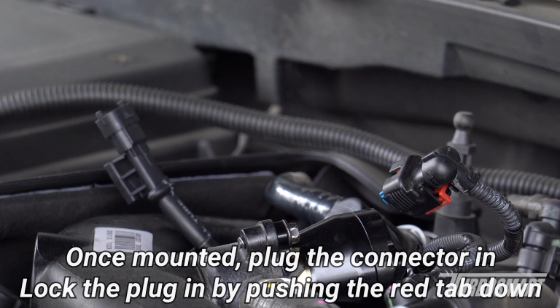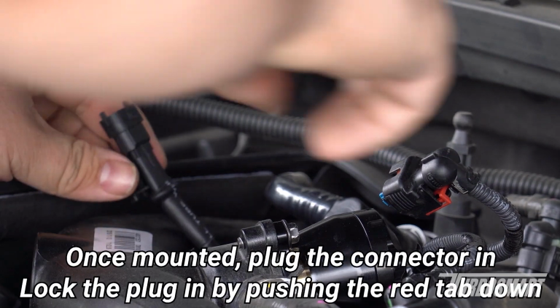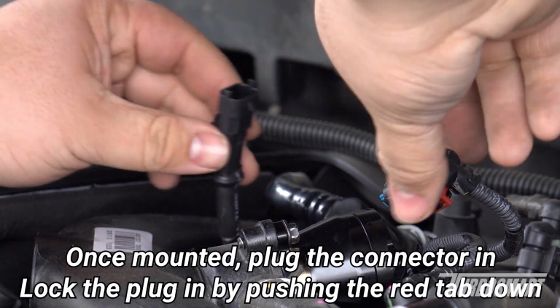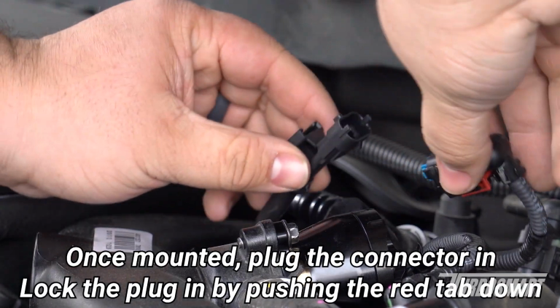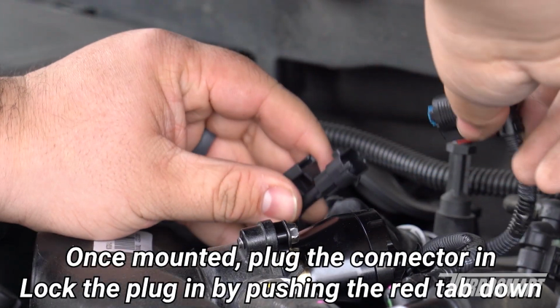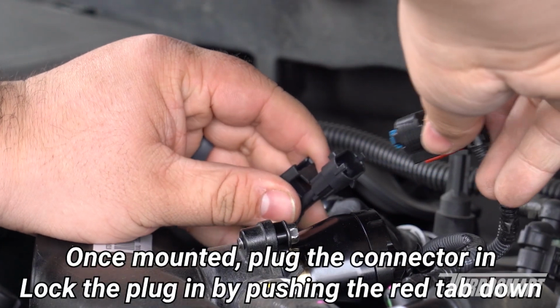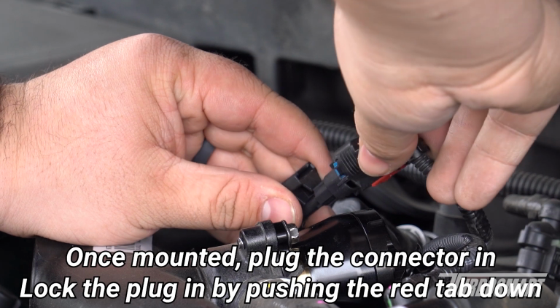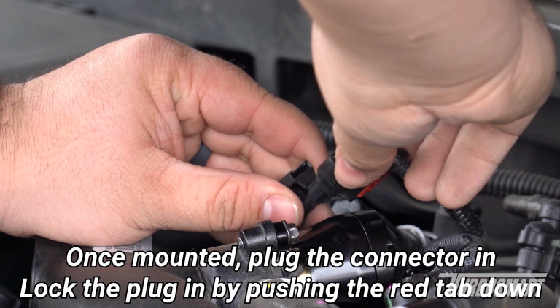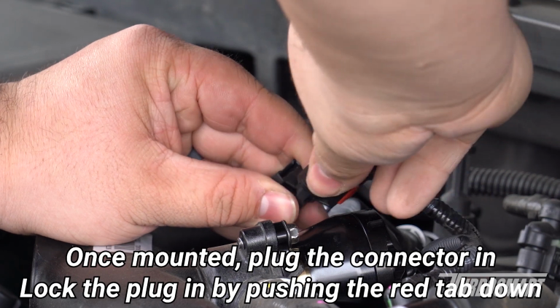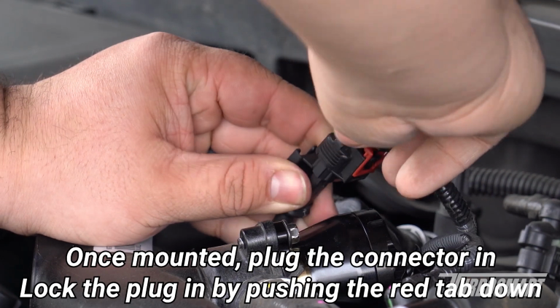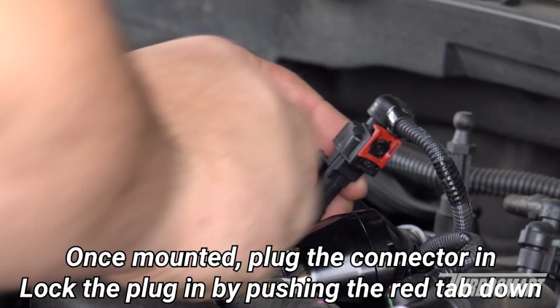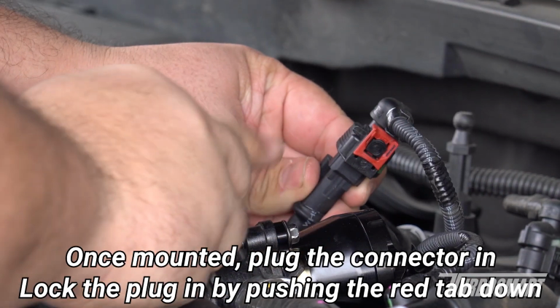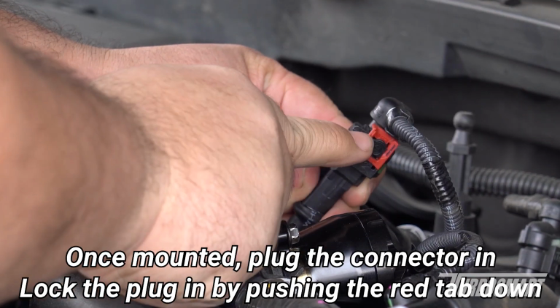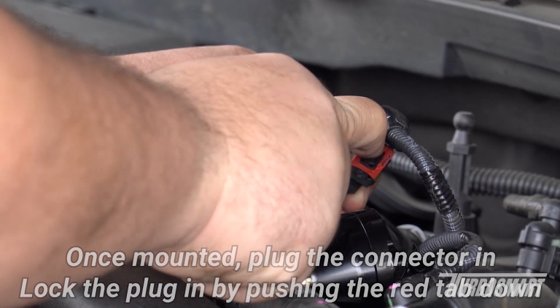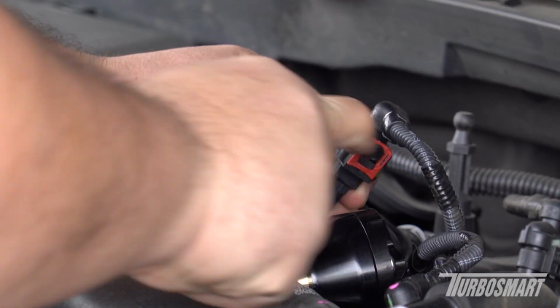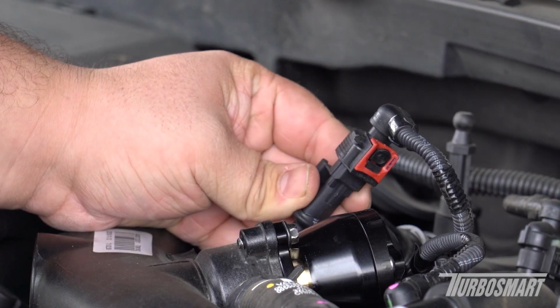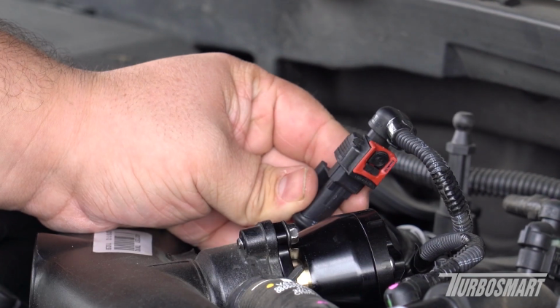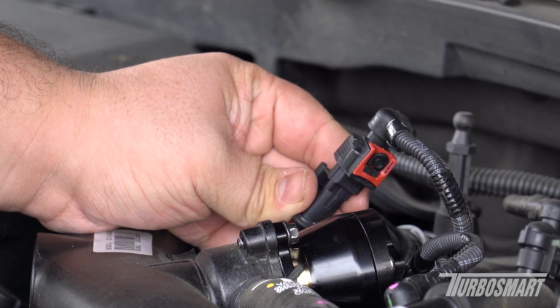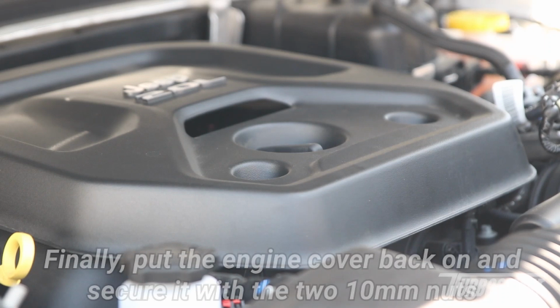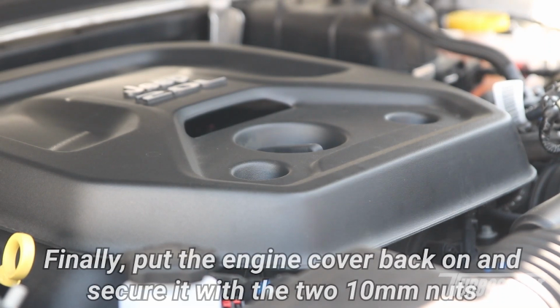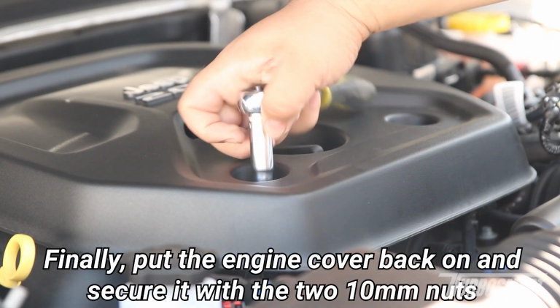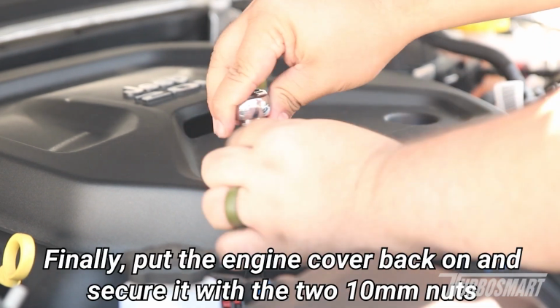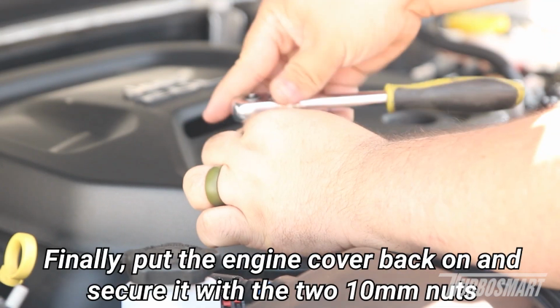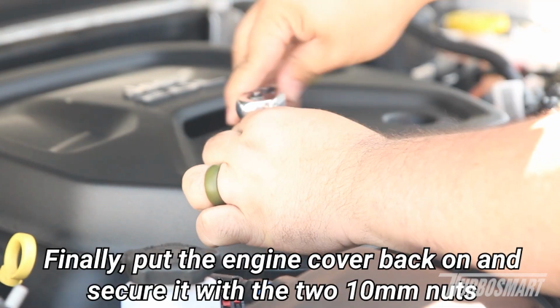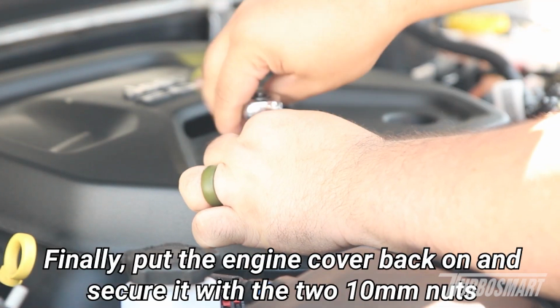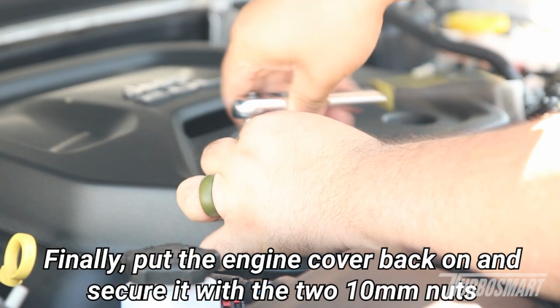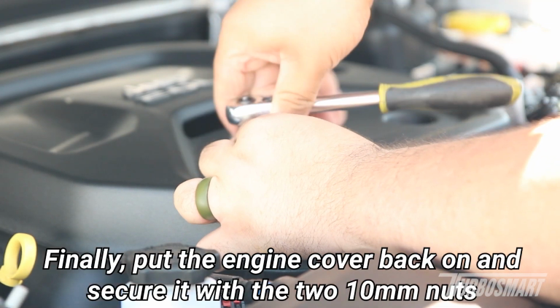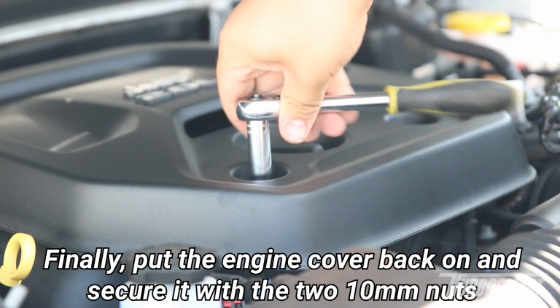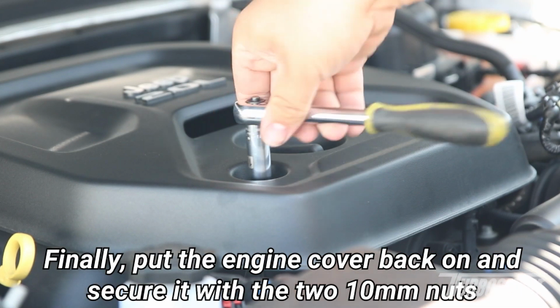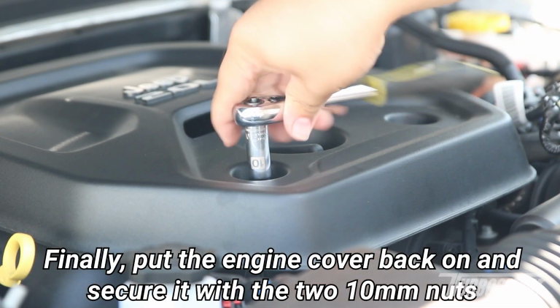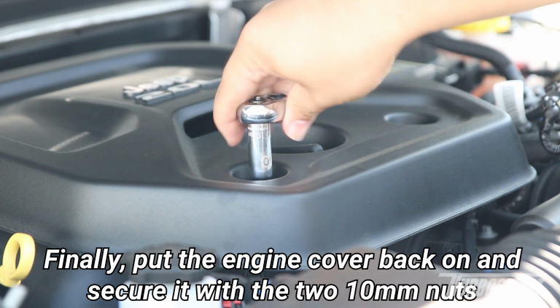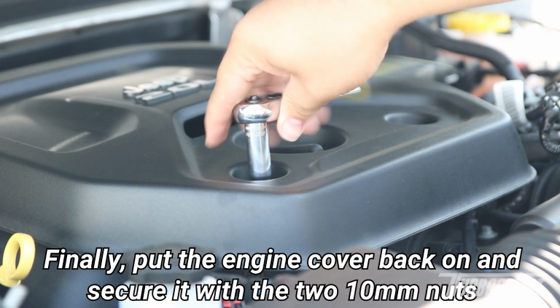Once the valve is mounted to the charge pipe, grab the connector and plug it in. To lock it in place, push the red tab down. Finally, place the engine cover on the two standoffs, then secure it with the two 10mm nuts.